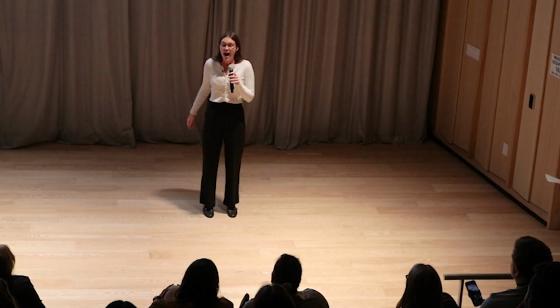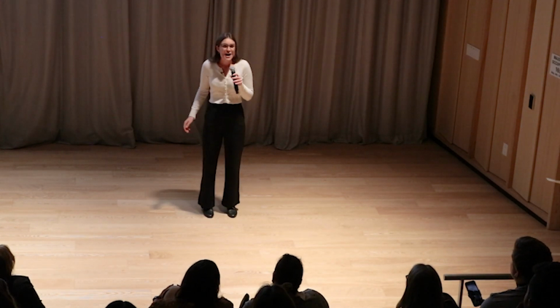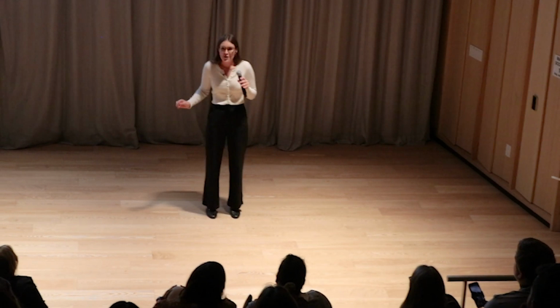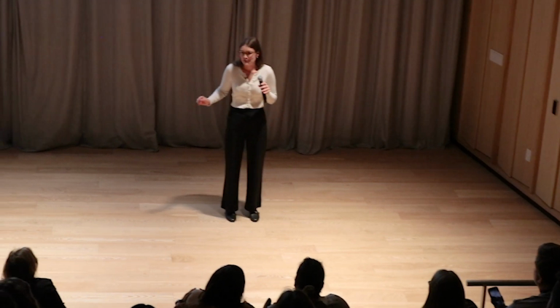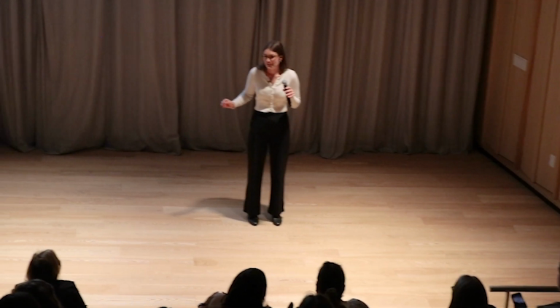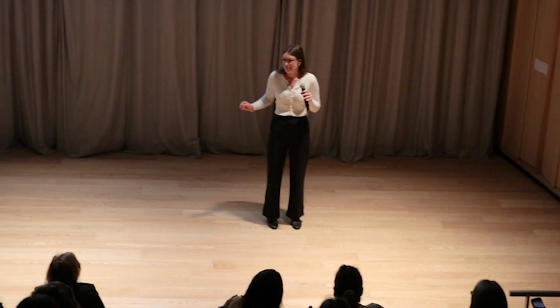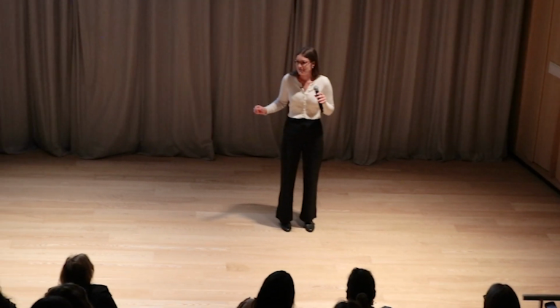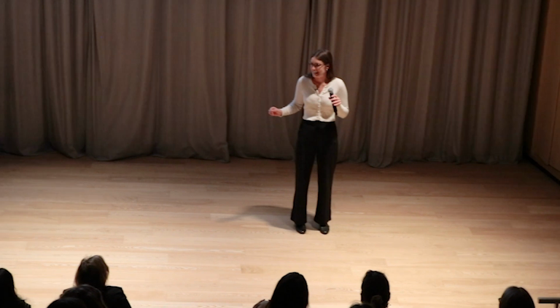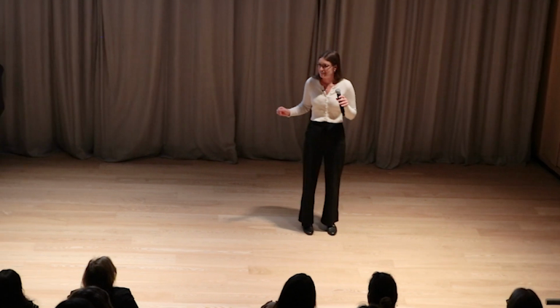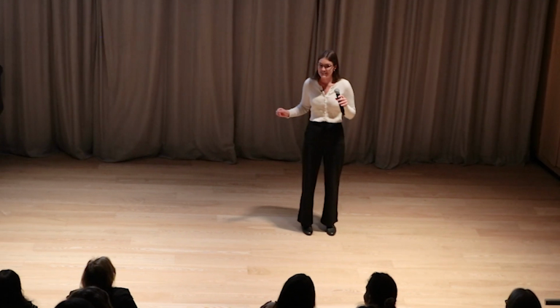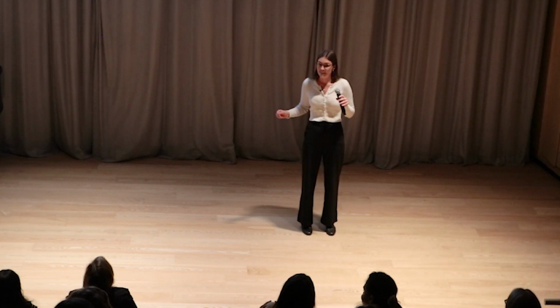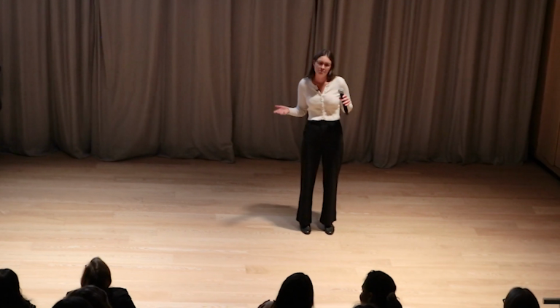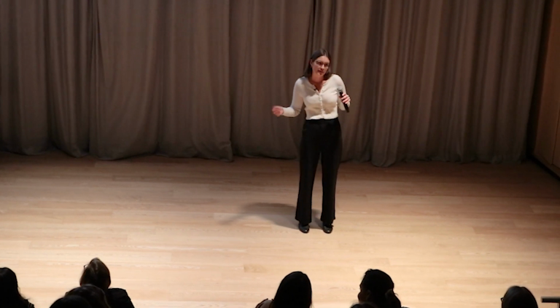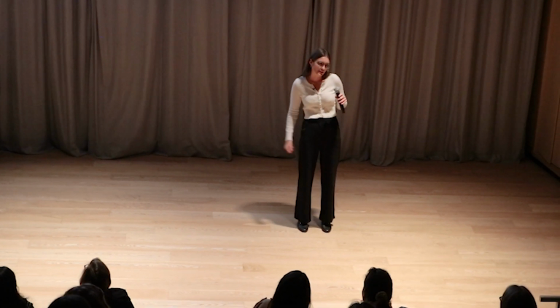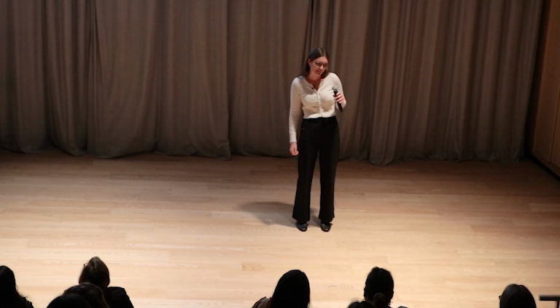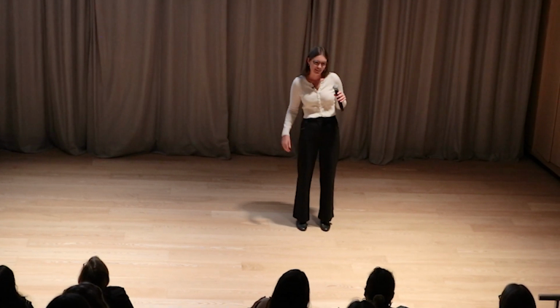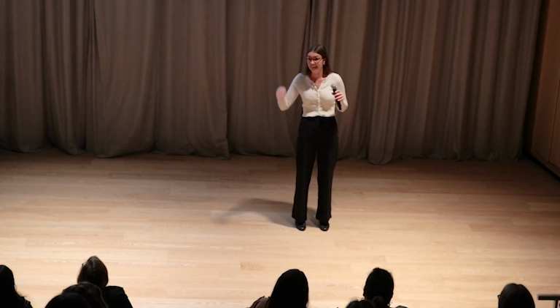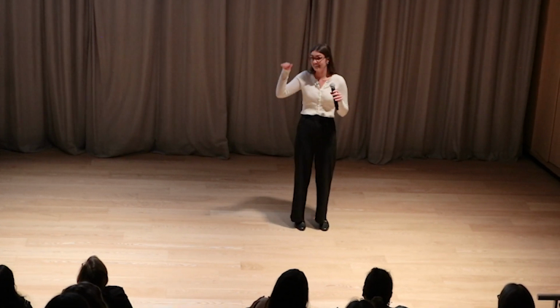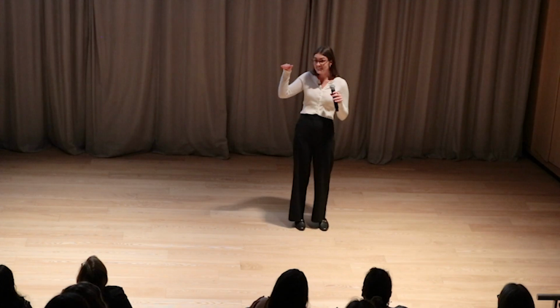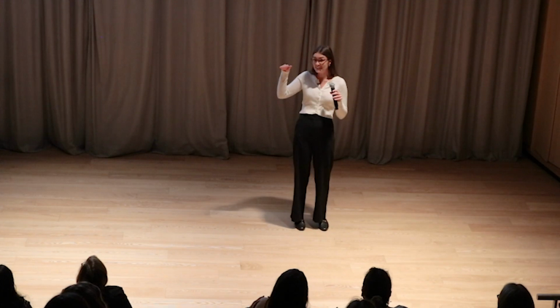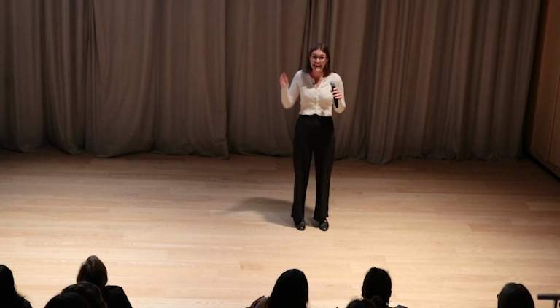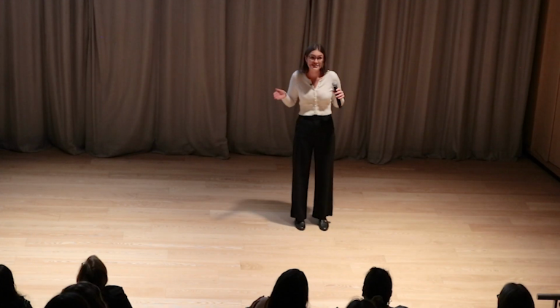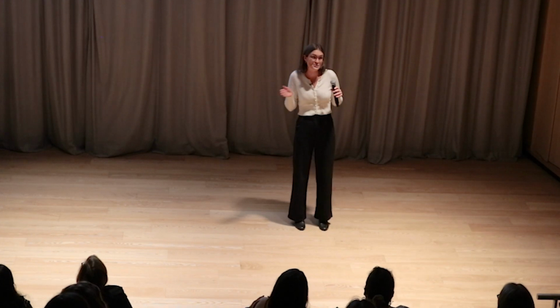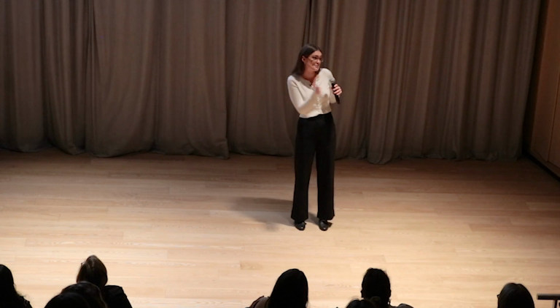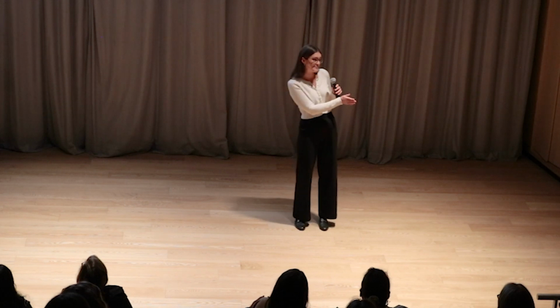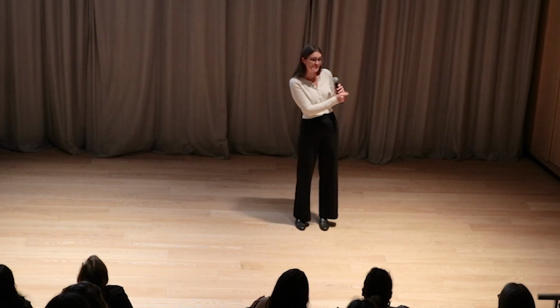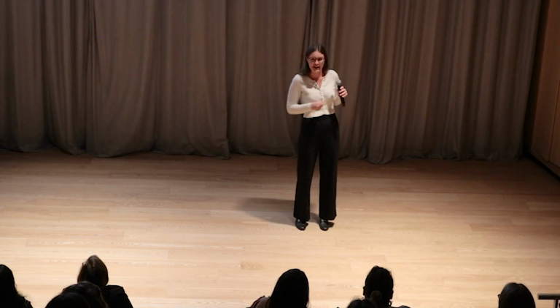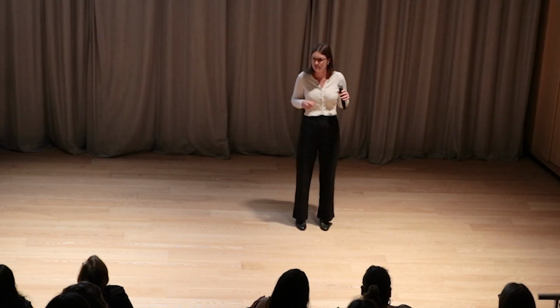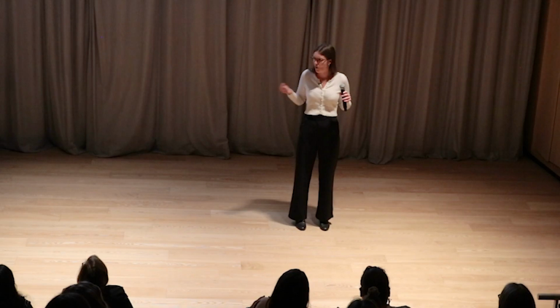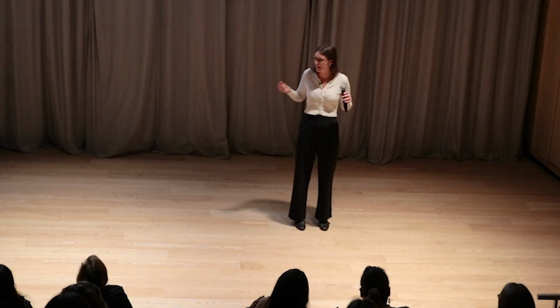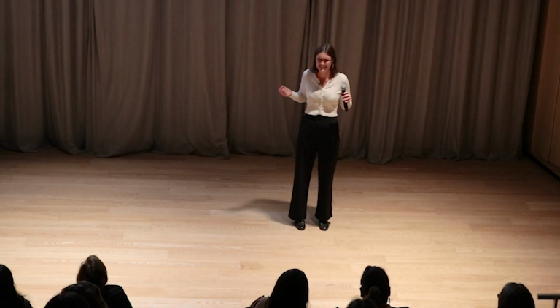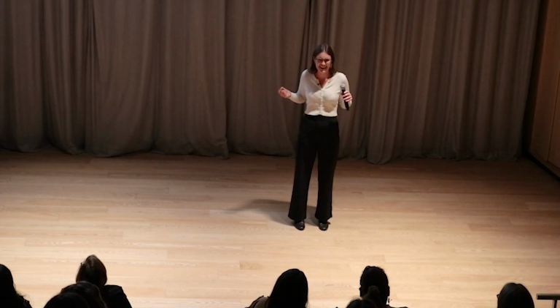I always wanted to be the famous detective when I was younger, but like anything, I got a little older and those dreams became a thing of the past. Or did they?